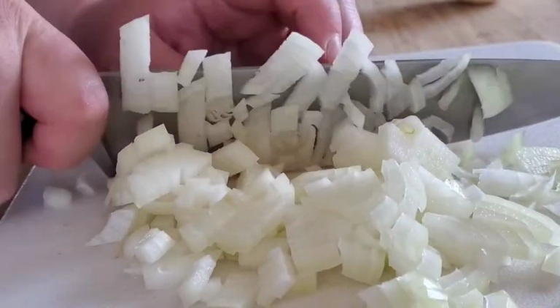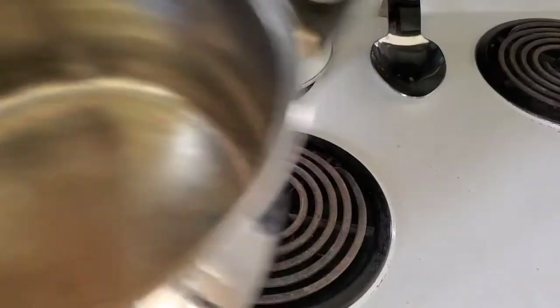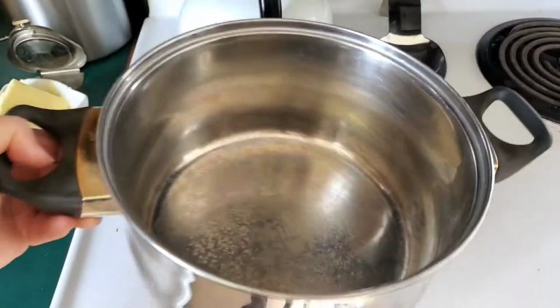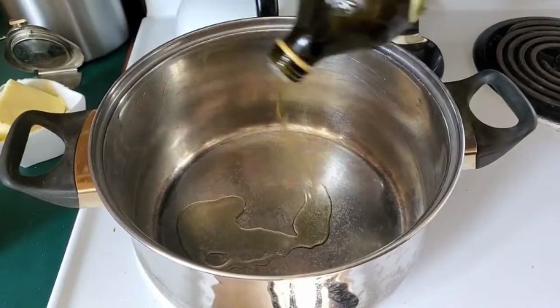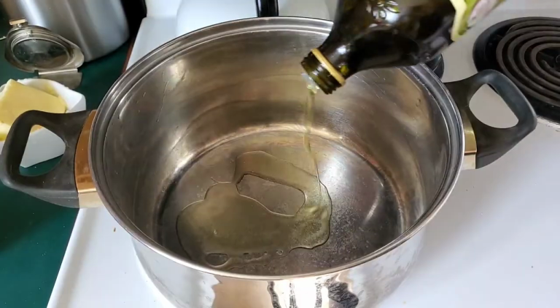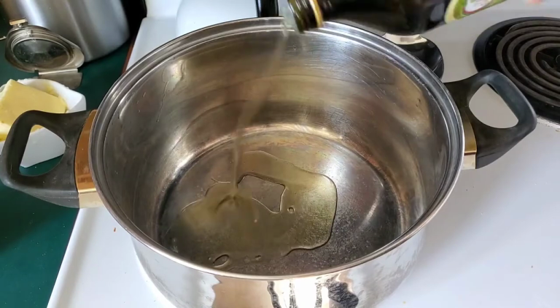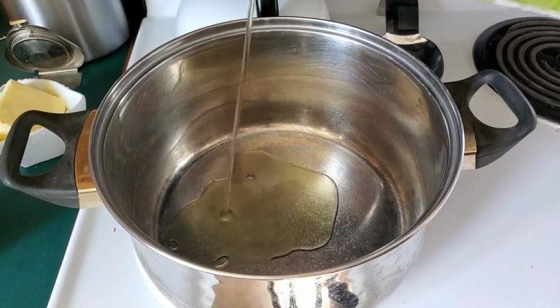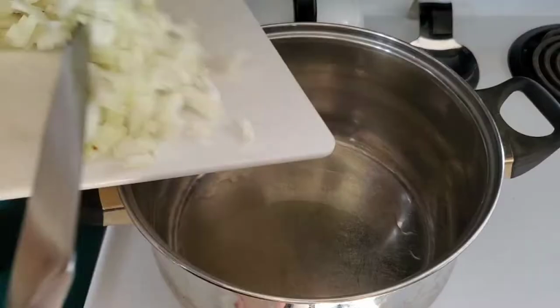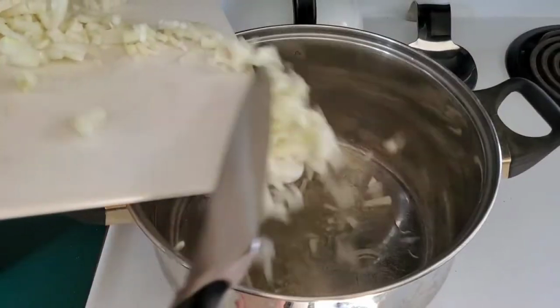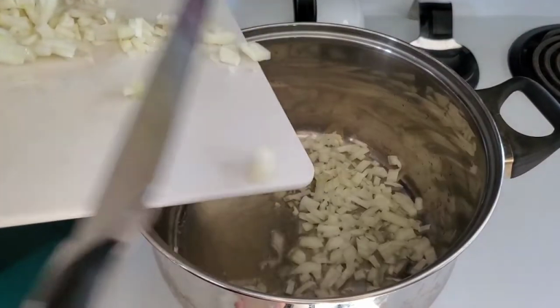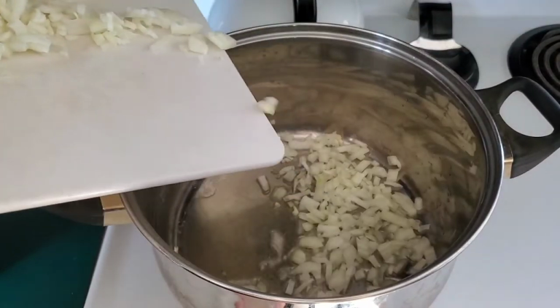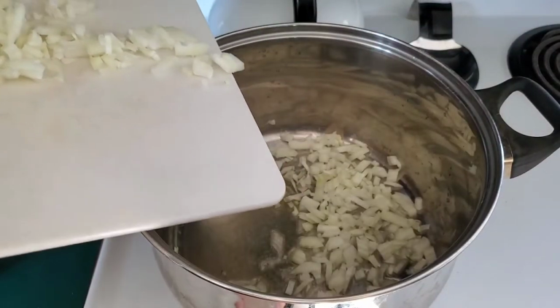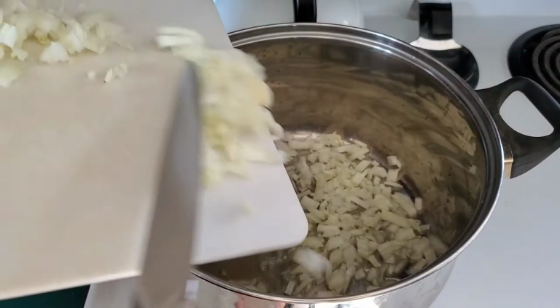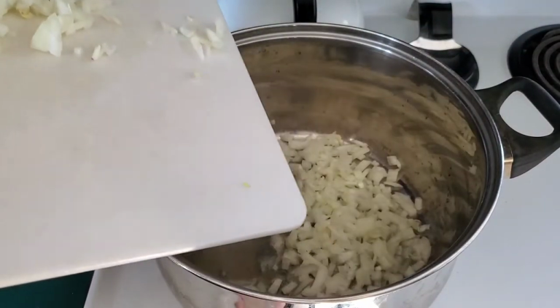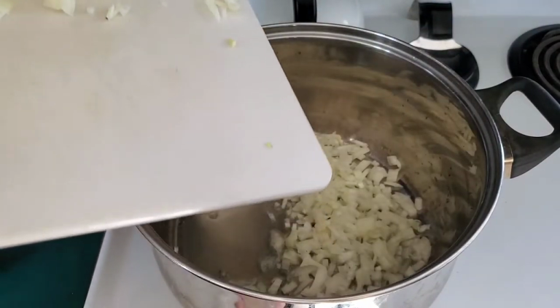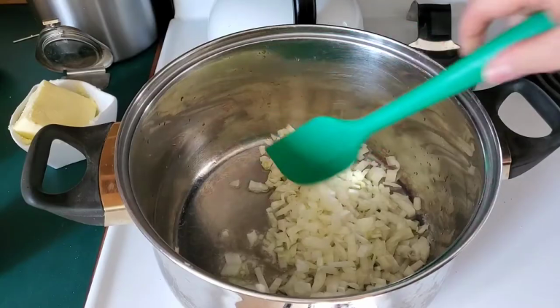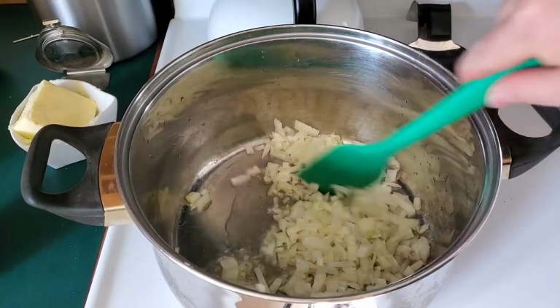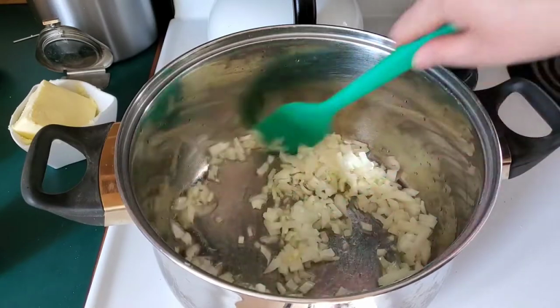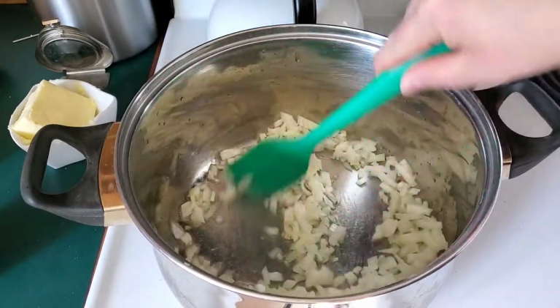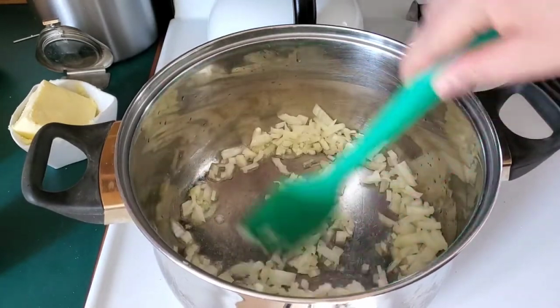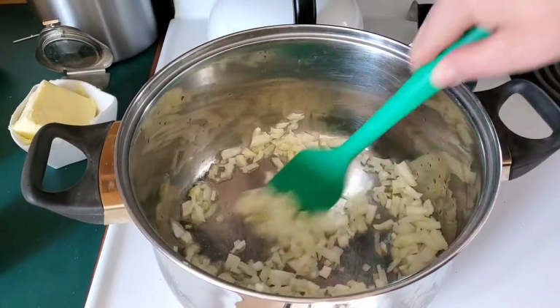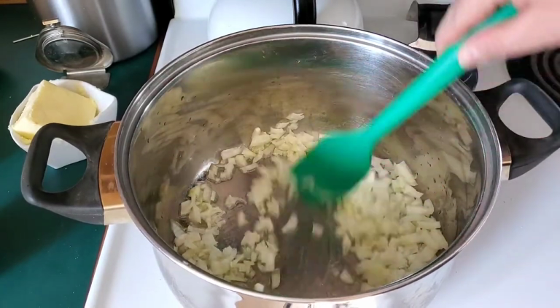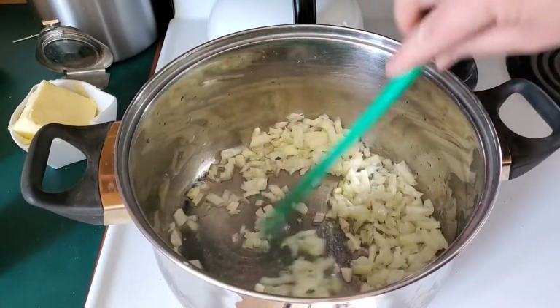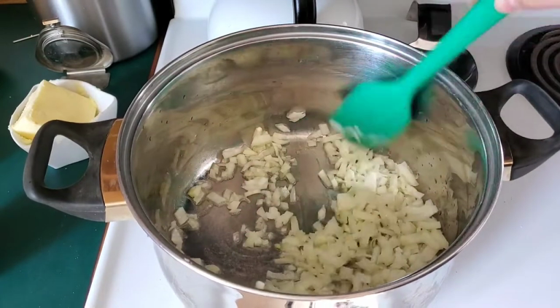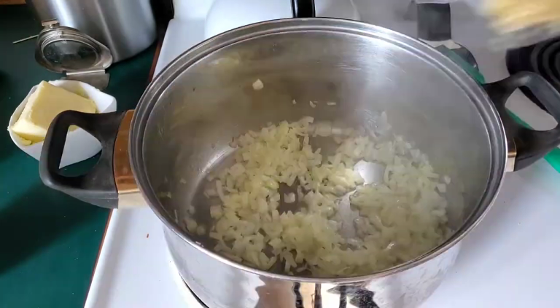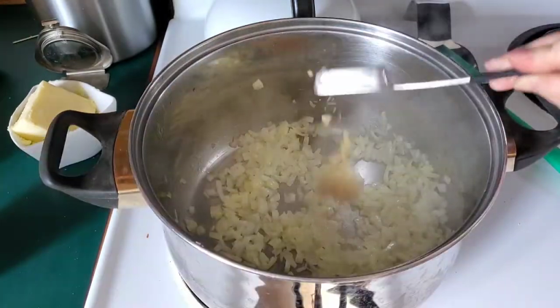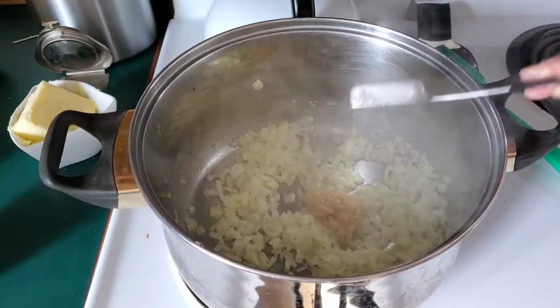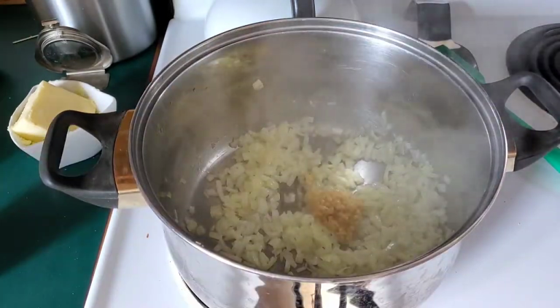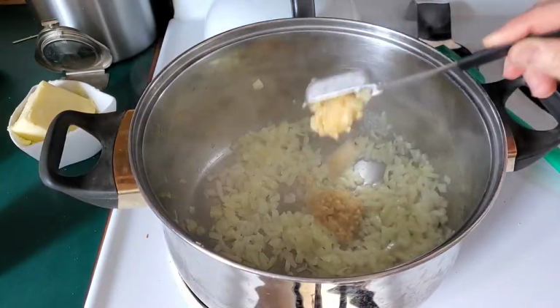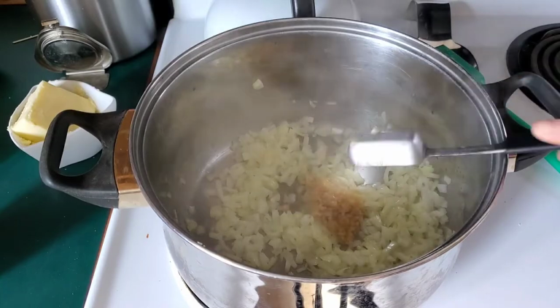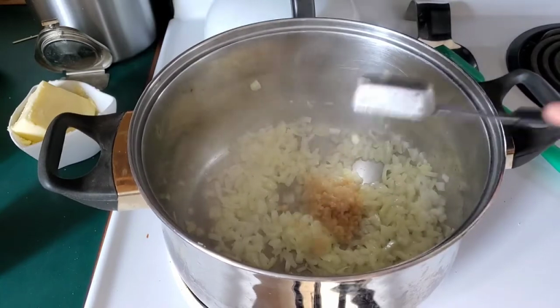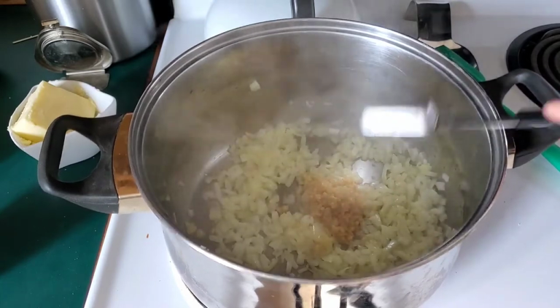Heat up a big pot with some olive oil — you could use a pan if you want, but I prefer to do this to keep the mess a little more contained. Saute those onions for three to five minutes until they're translucent, and then add two tablespoons of chopped or minced garlic.